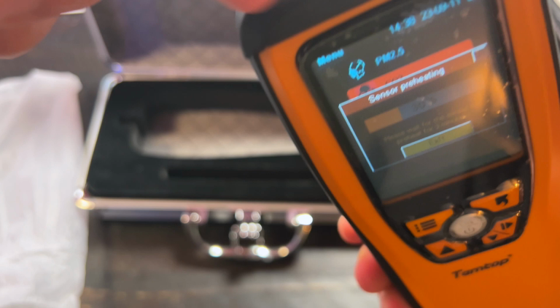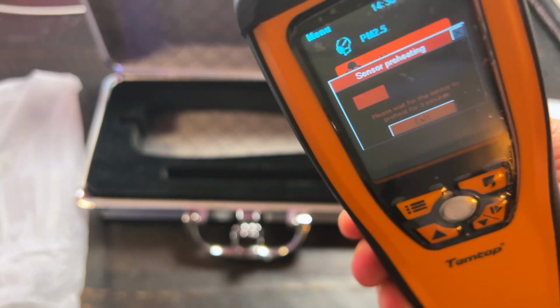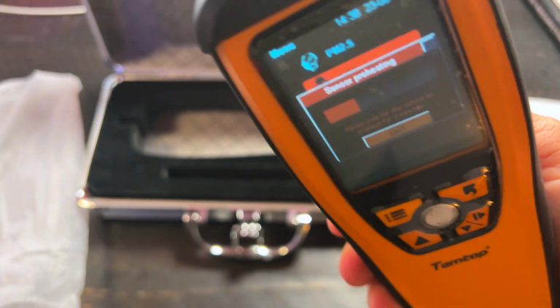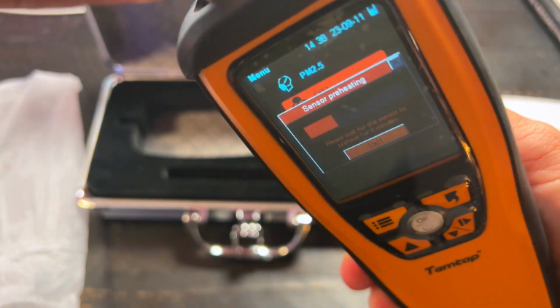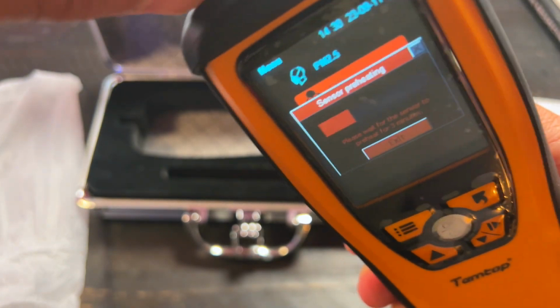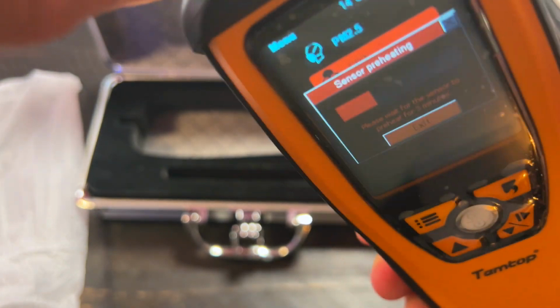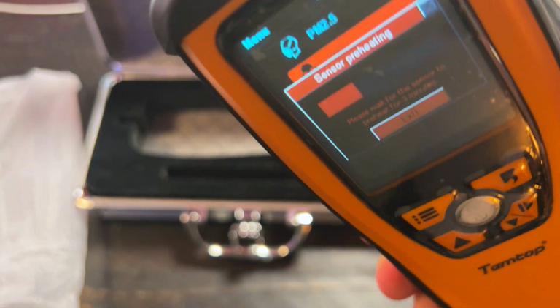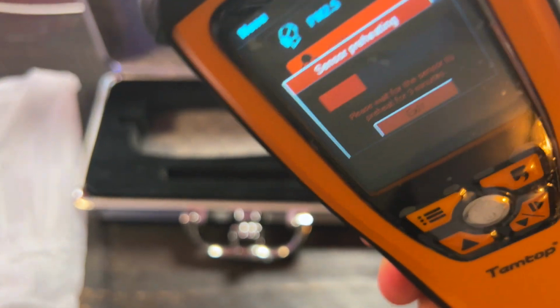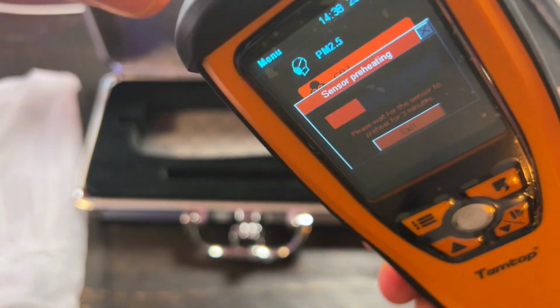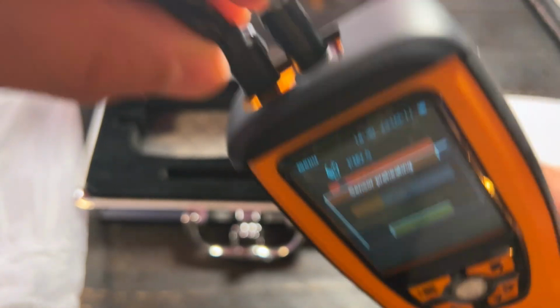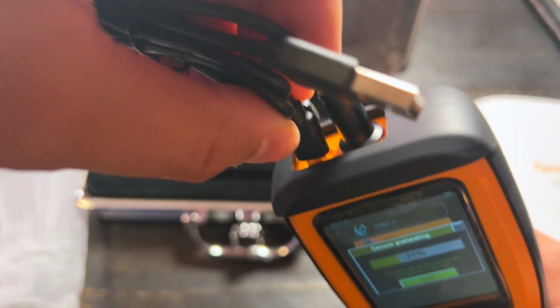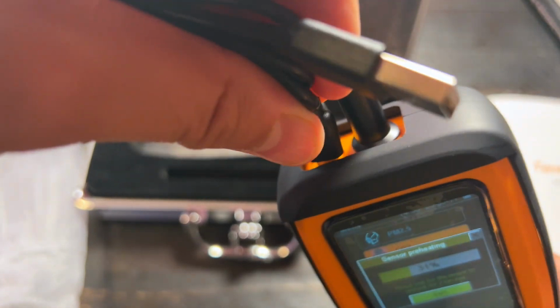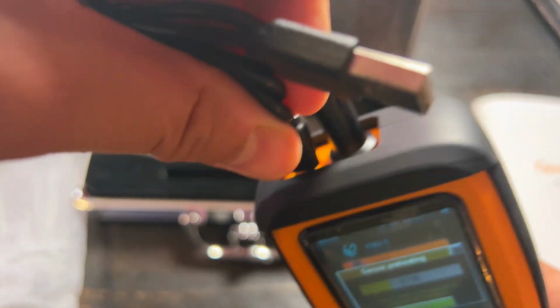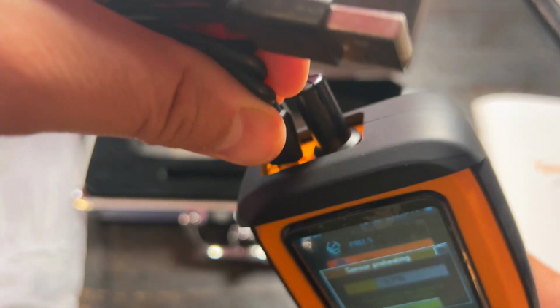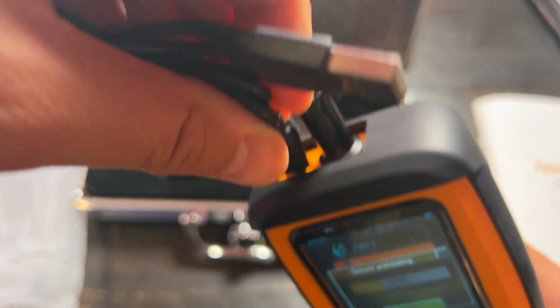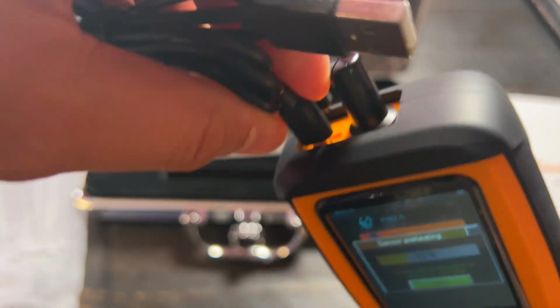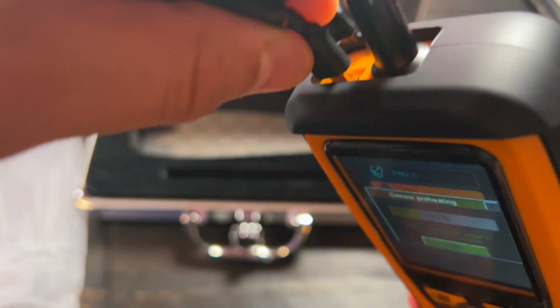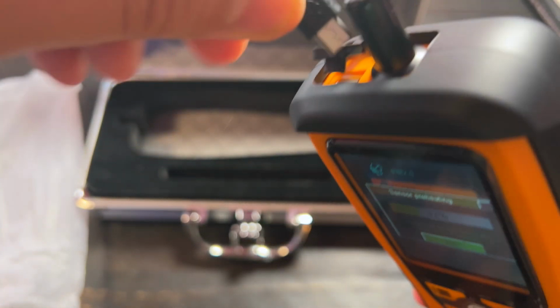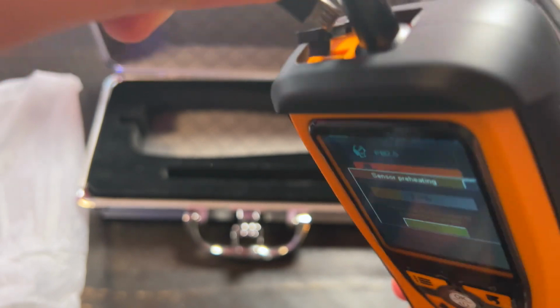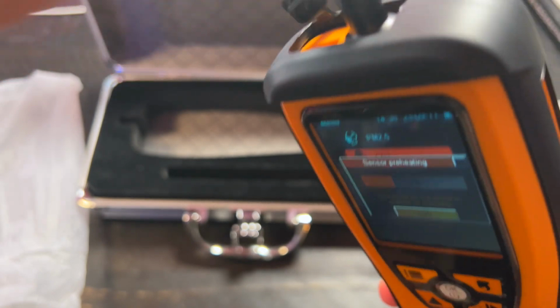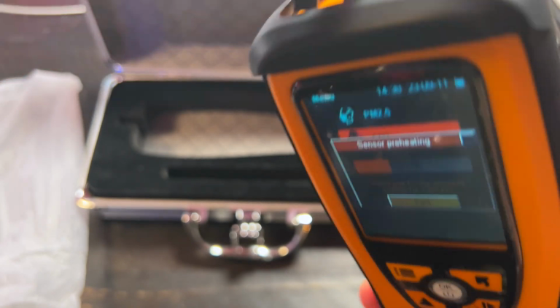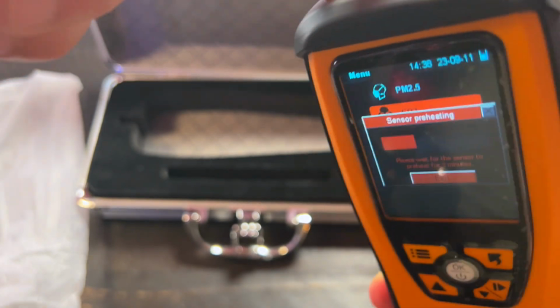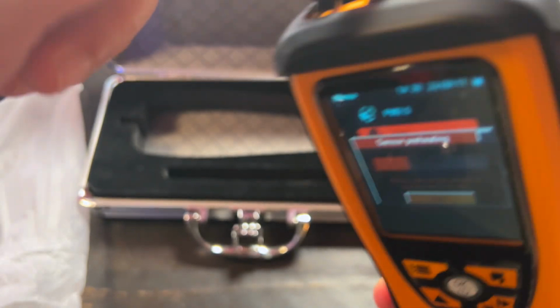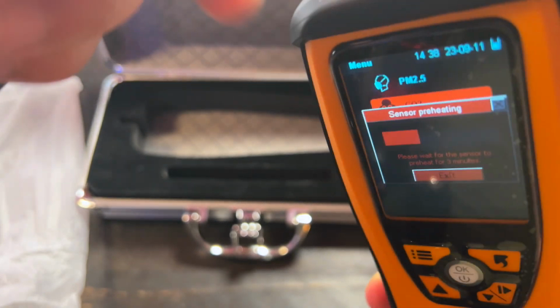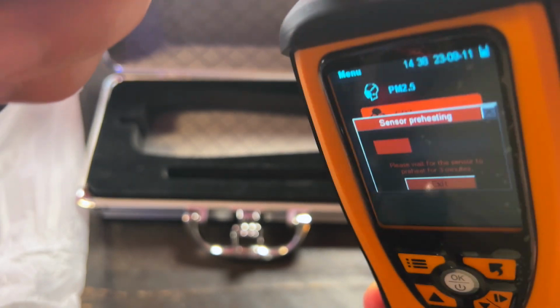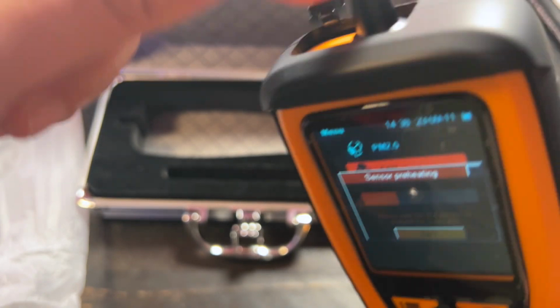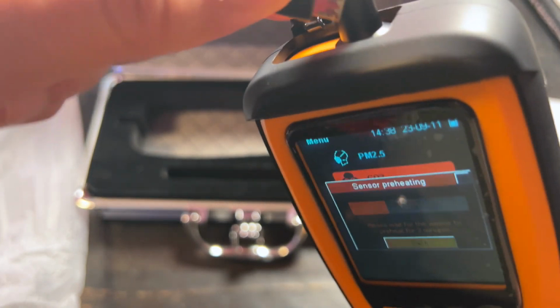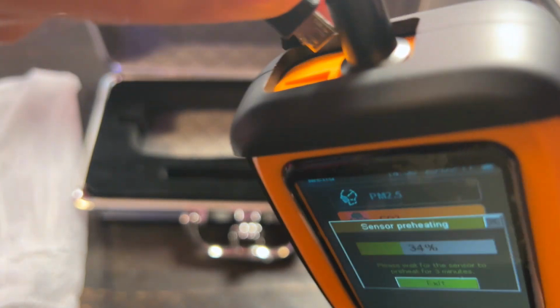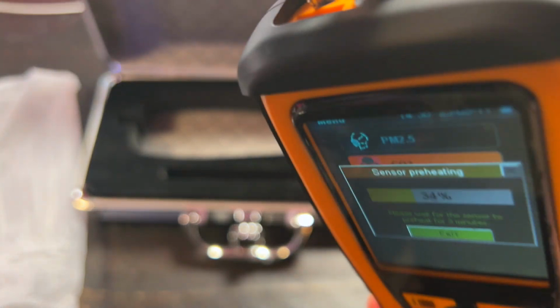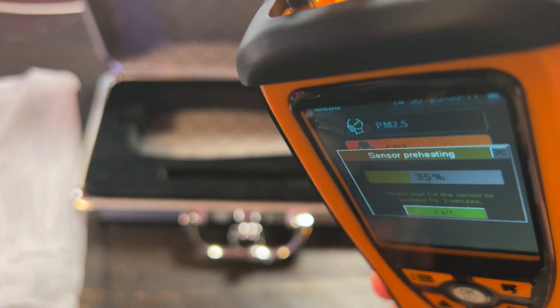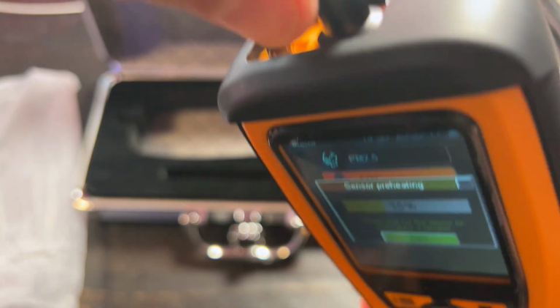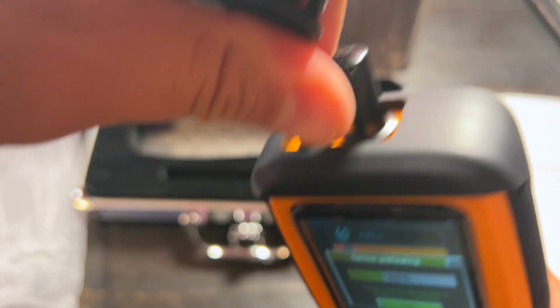It's super accurate — wait till you see this, stick around to the end. It really has a rich functionality. It includes particle detection, temperature, humidity, and carbon dioxide.